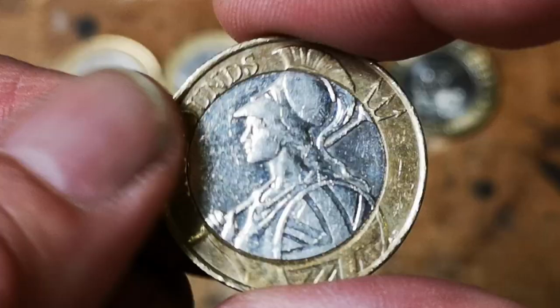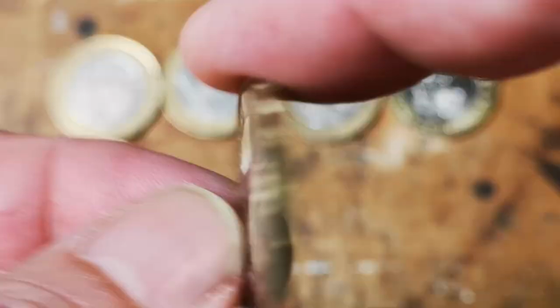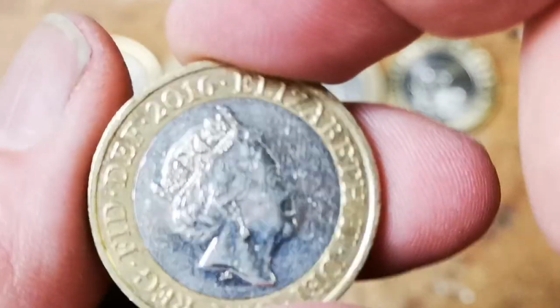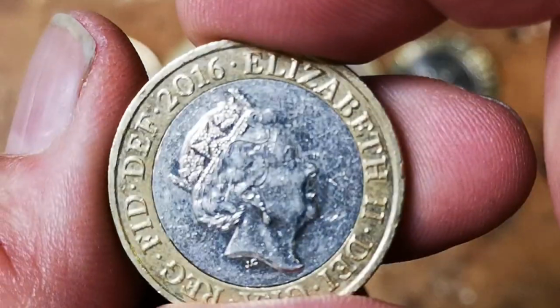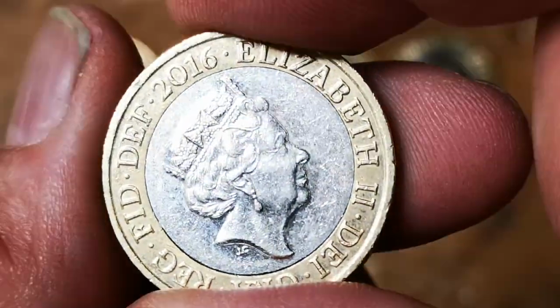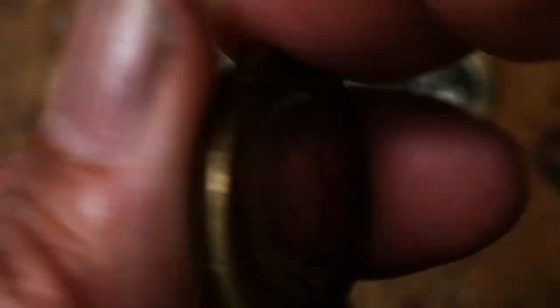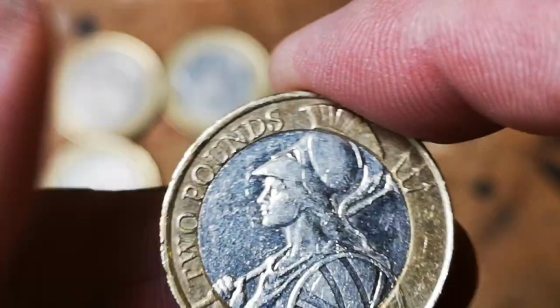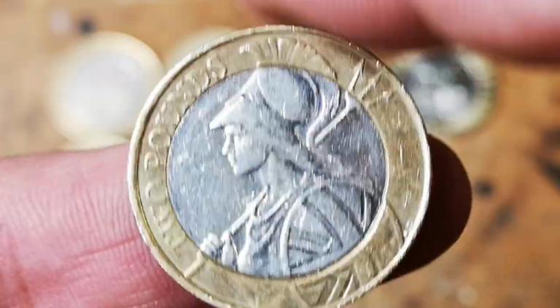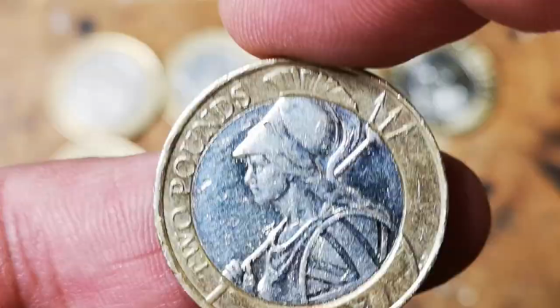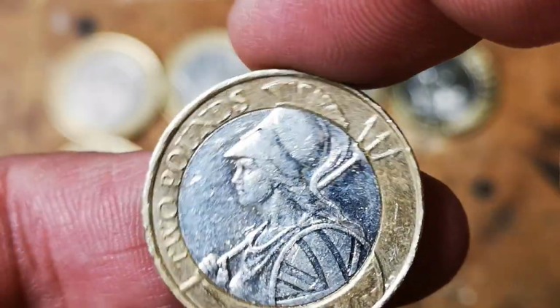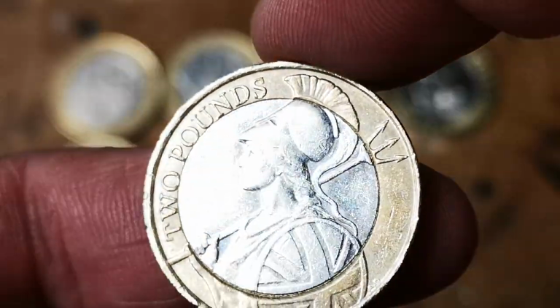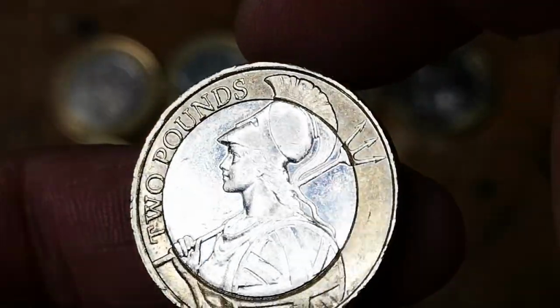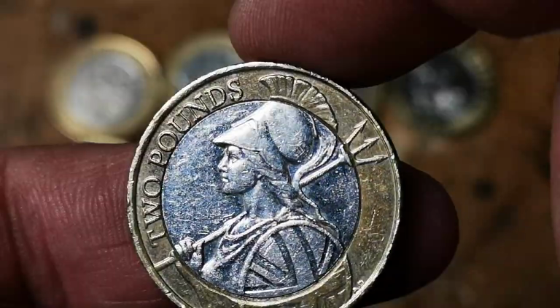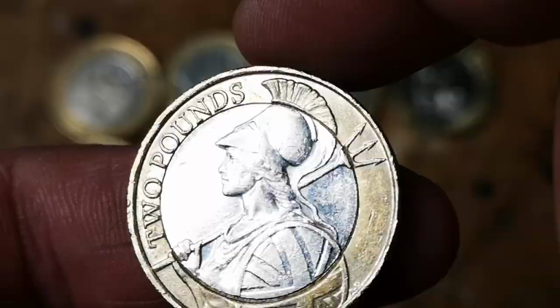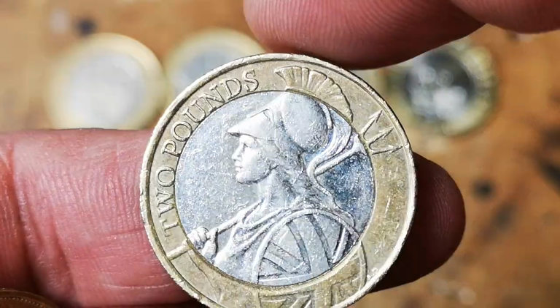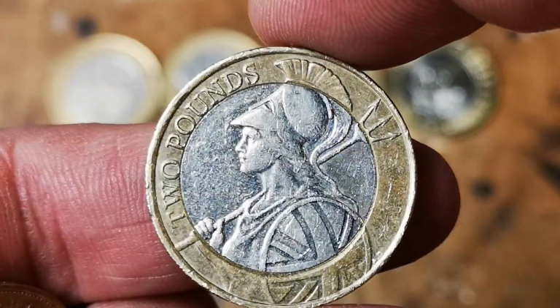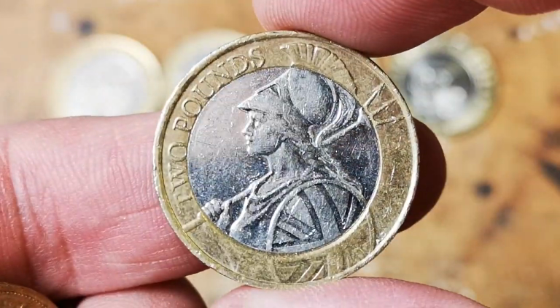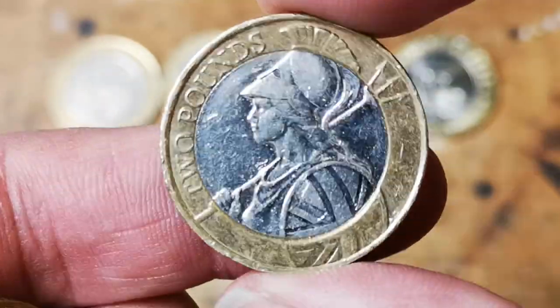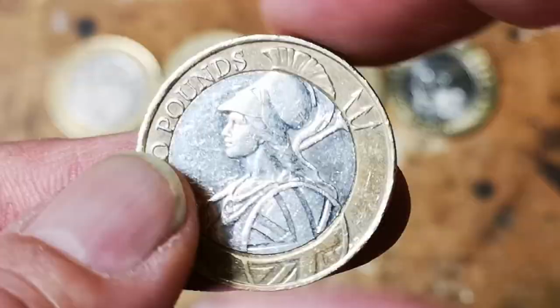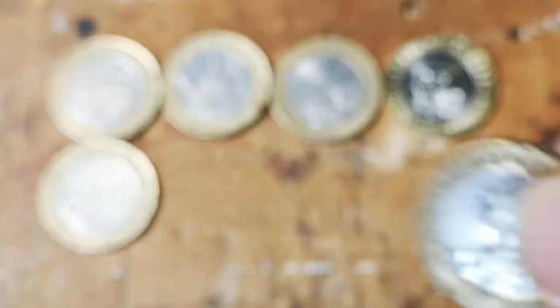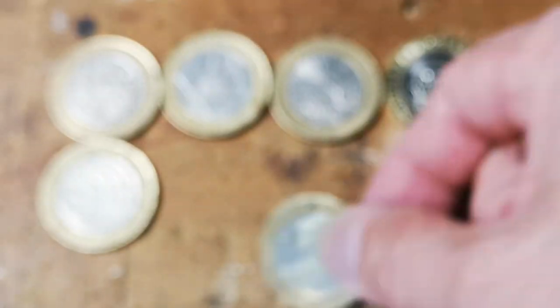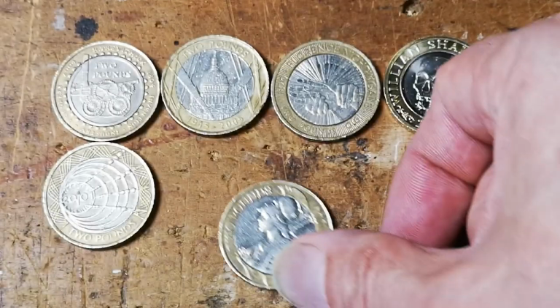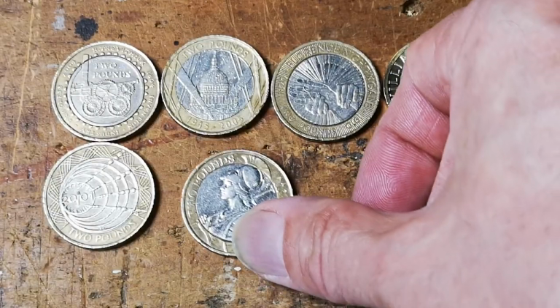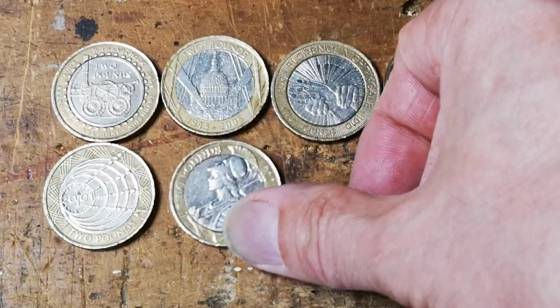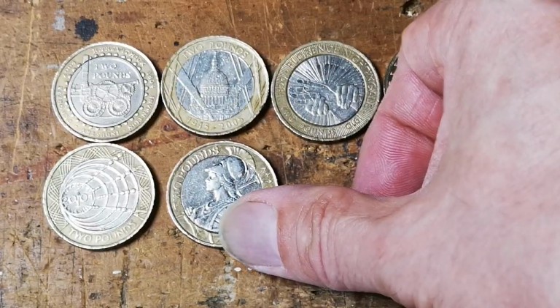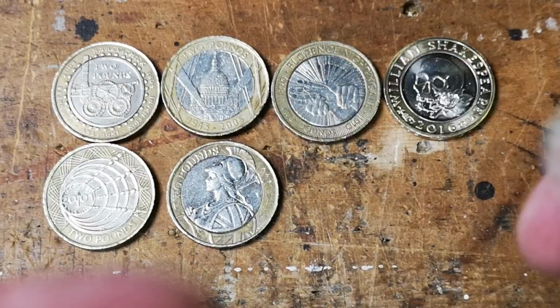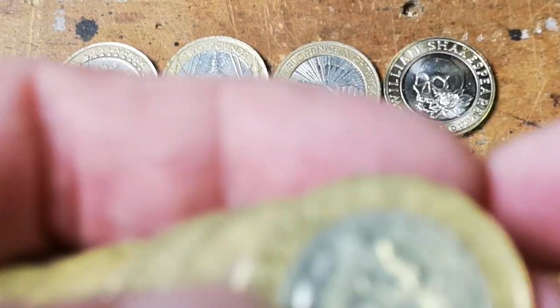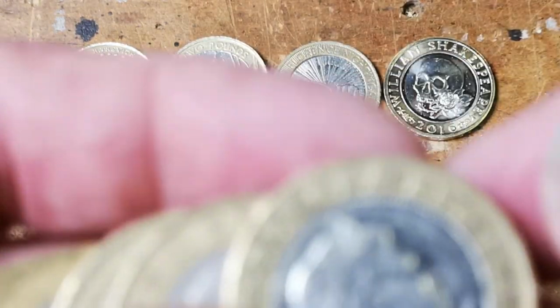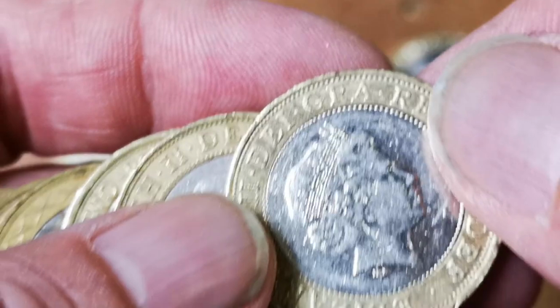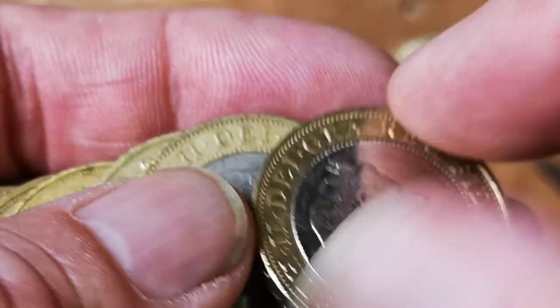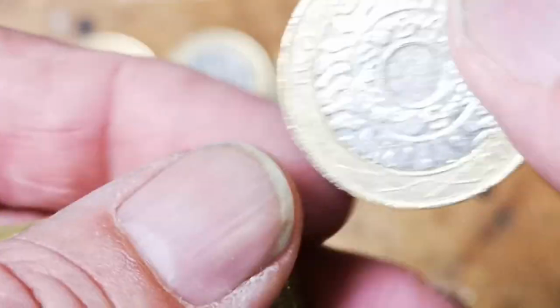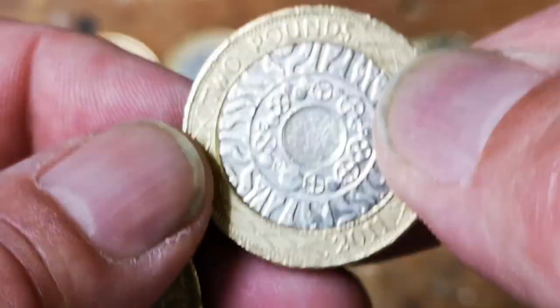There's a Britannia. I can see the date — 2016. 2015 is the less common one of these, but again there's something for the book. Everything's going to be something for the book.